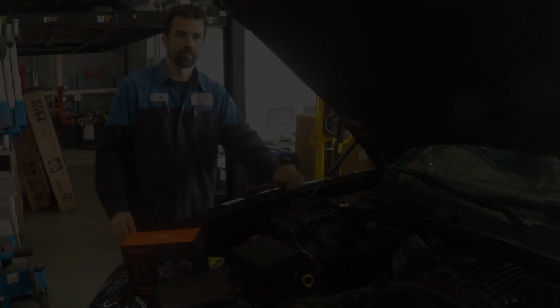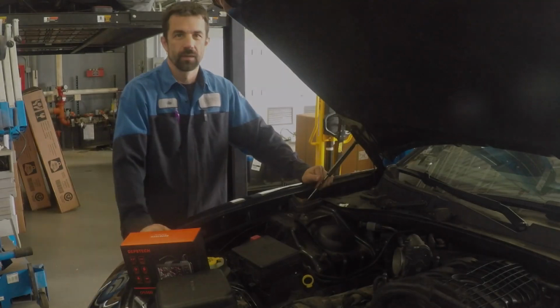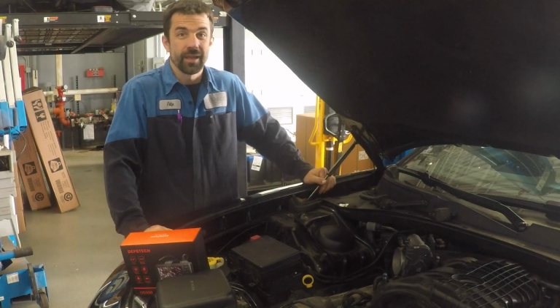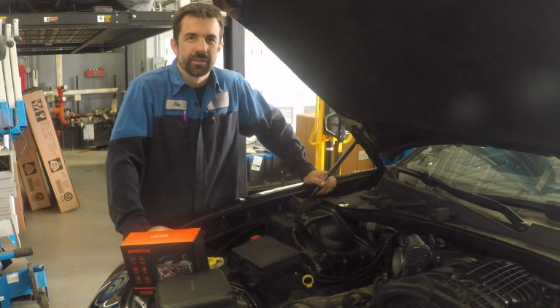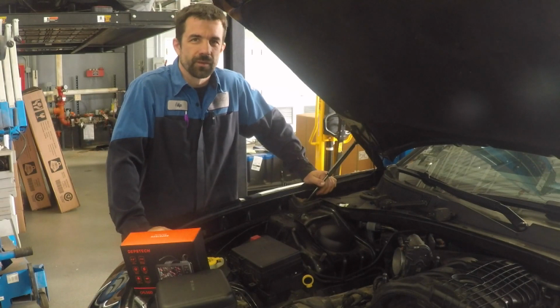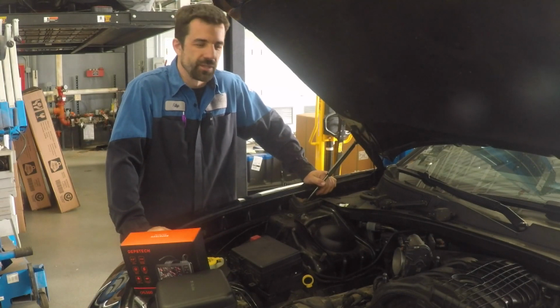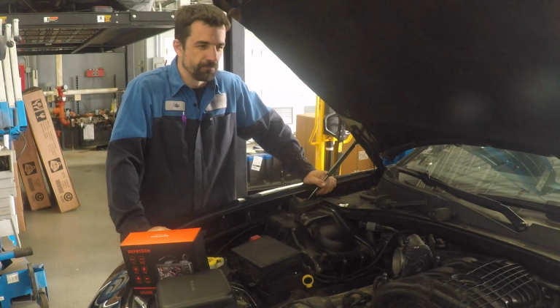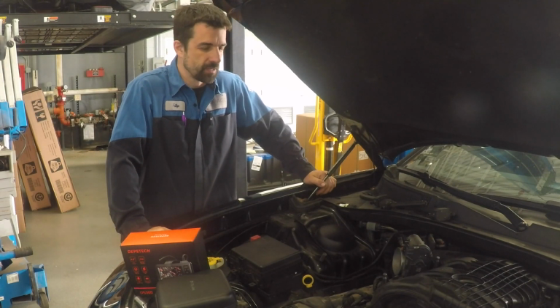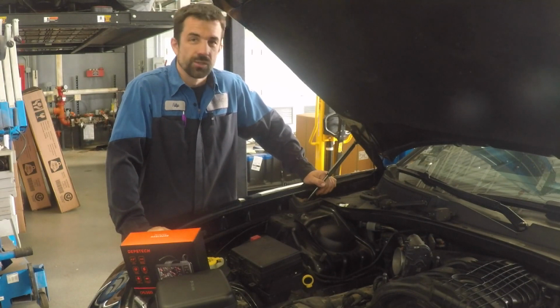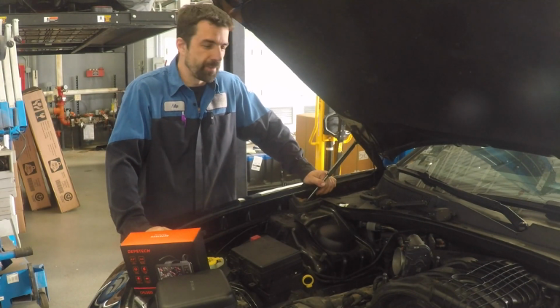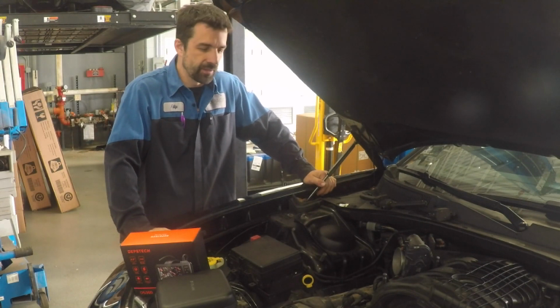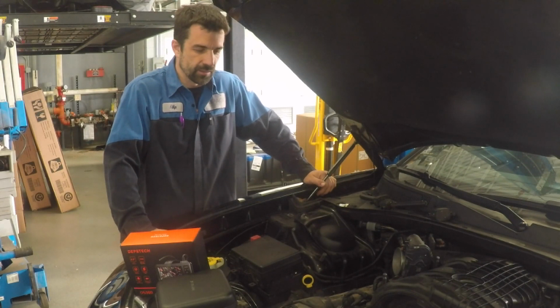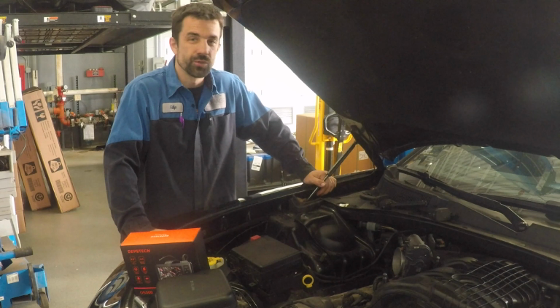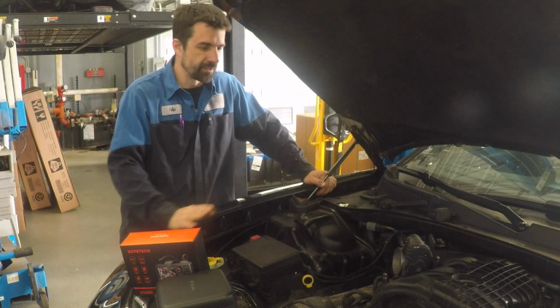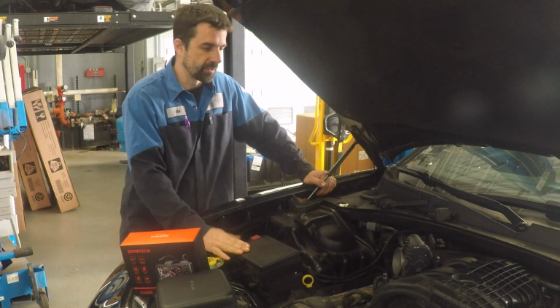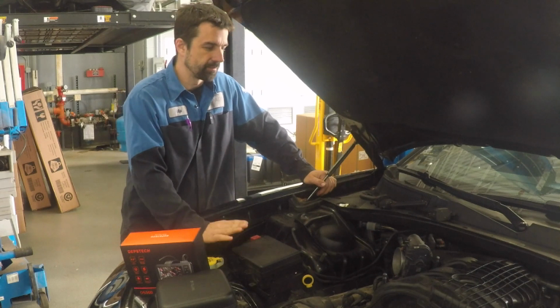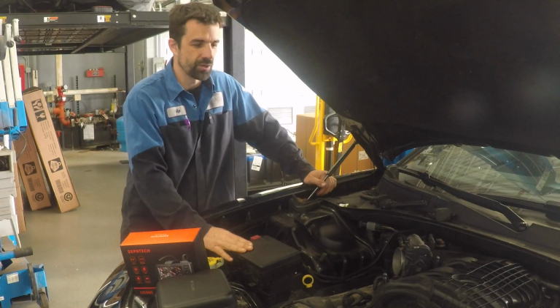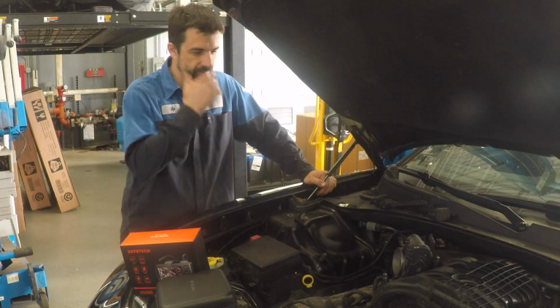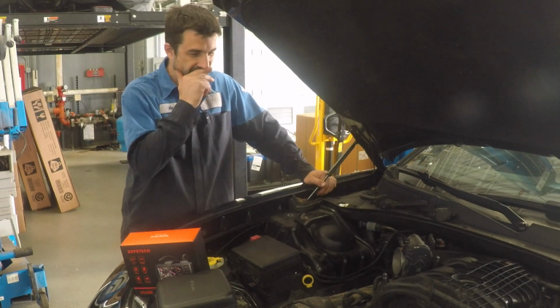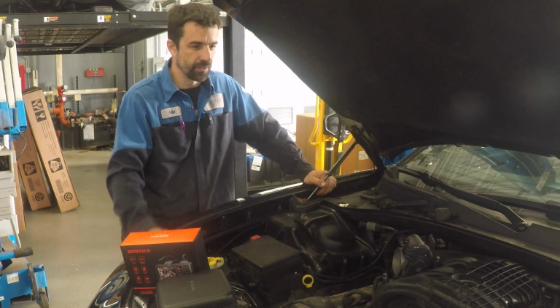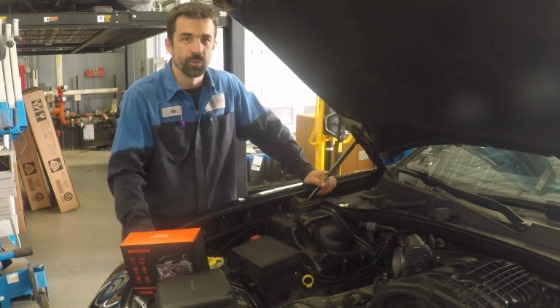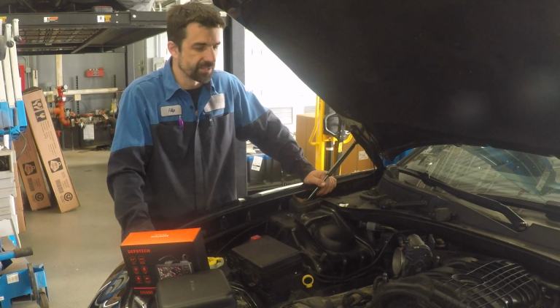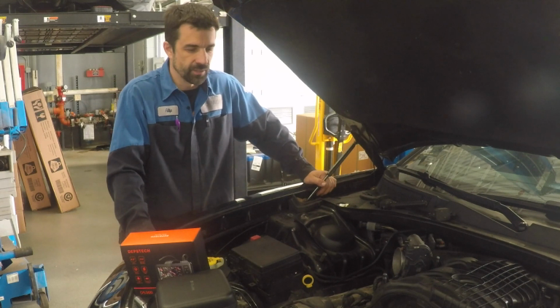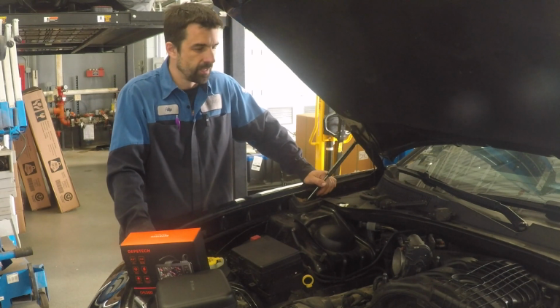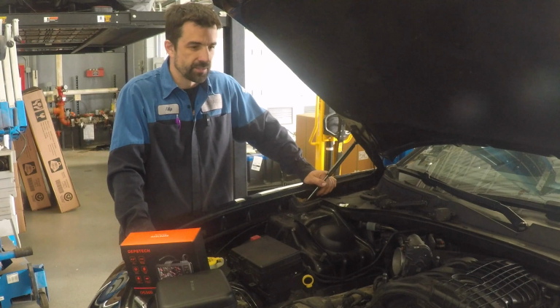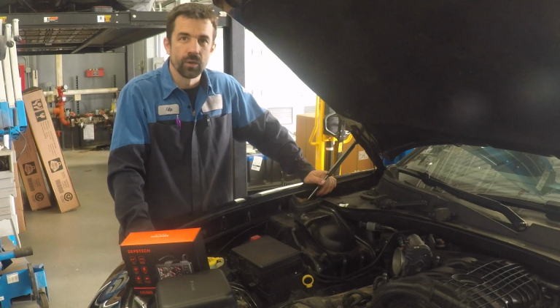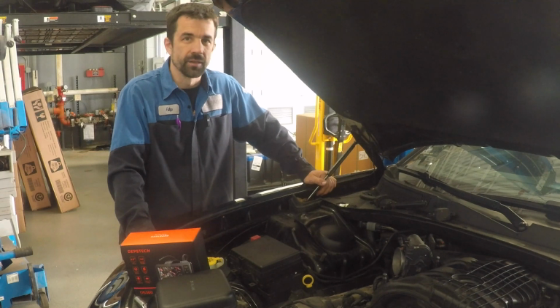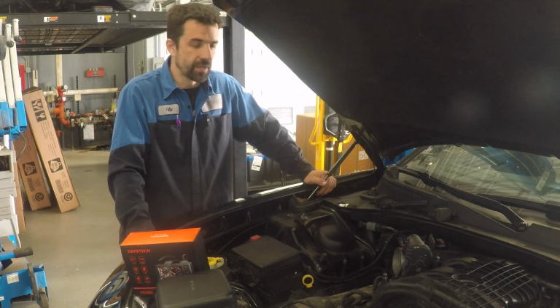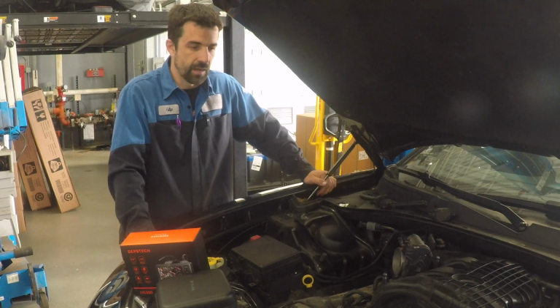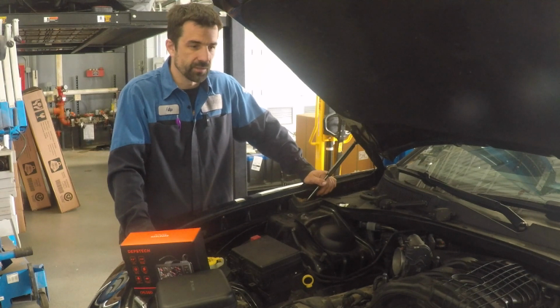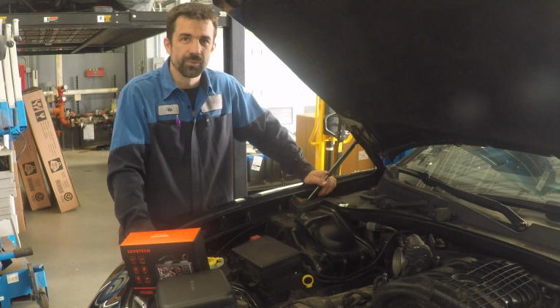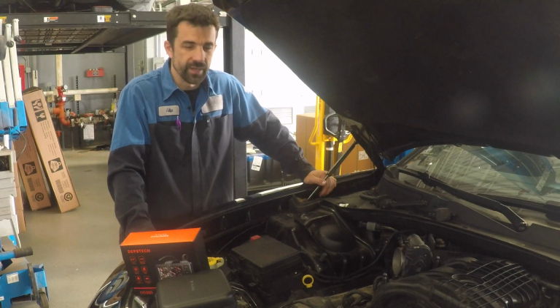Hey everyone, this is Philip with TDR Auto. I've been having some issues with this Charger. It's got a 3.6 engine, it's got about 150,000 miles, and it keeps overheating.